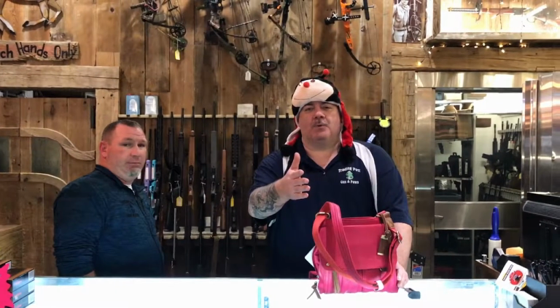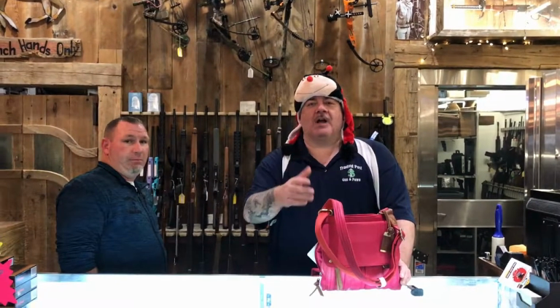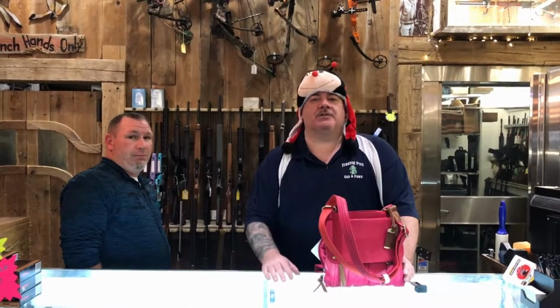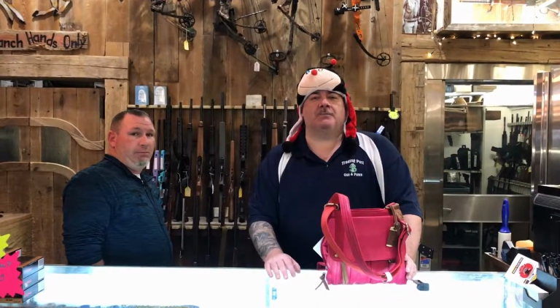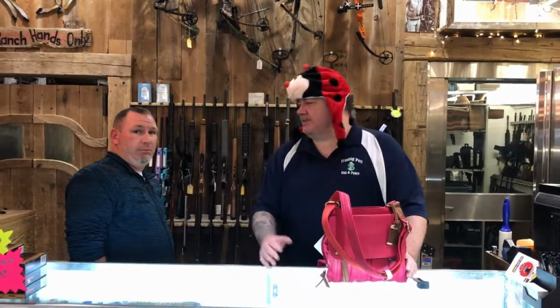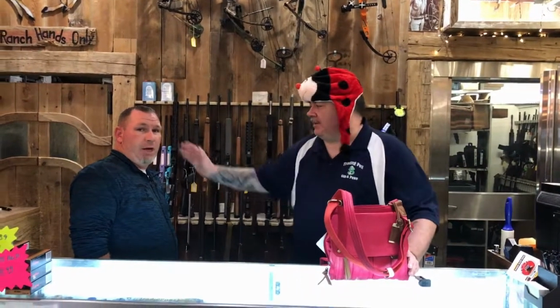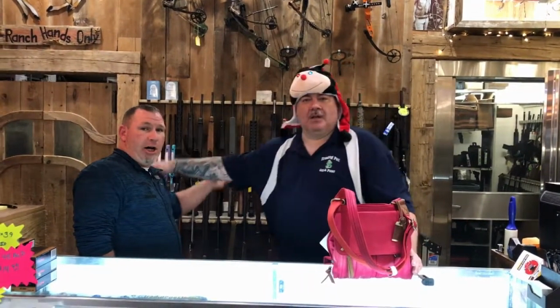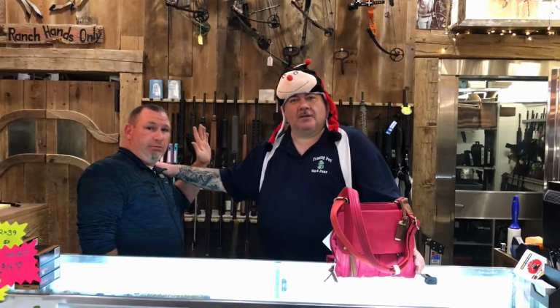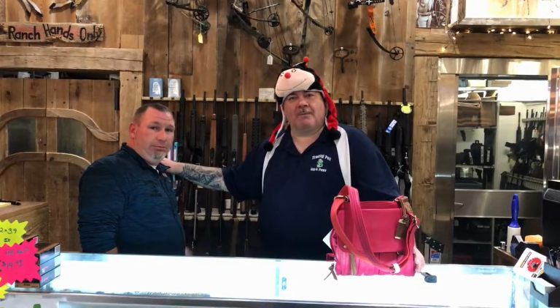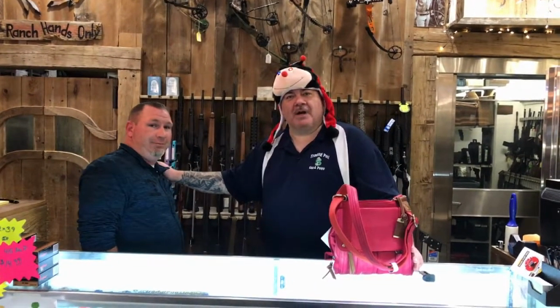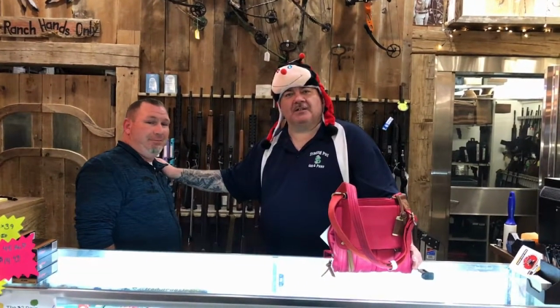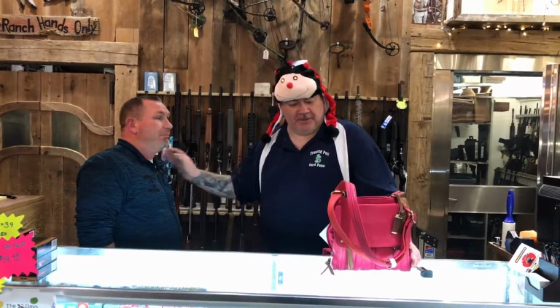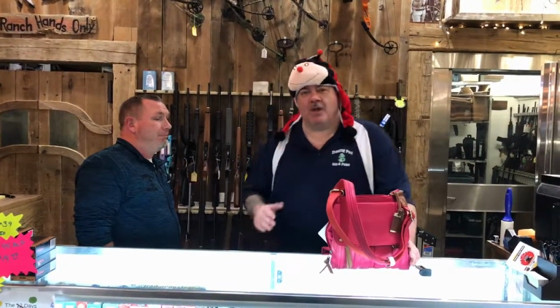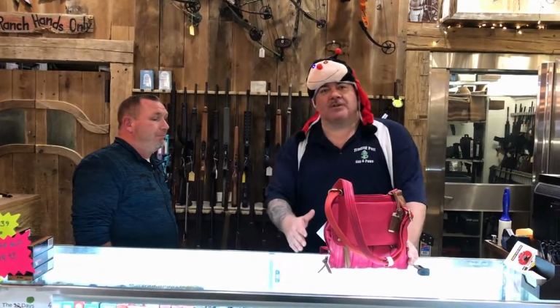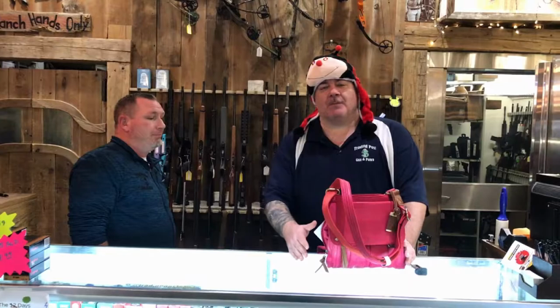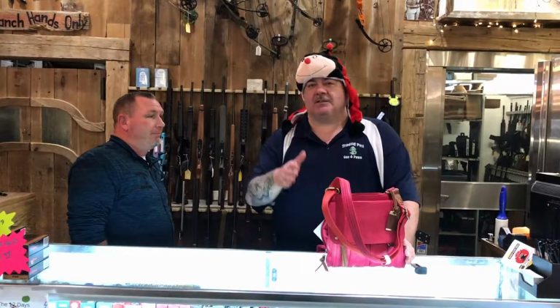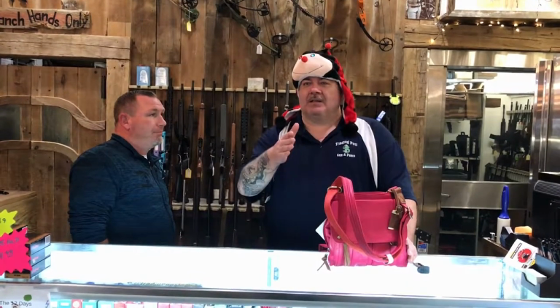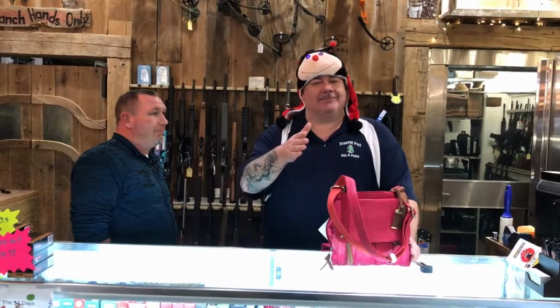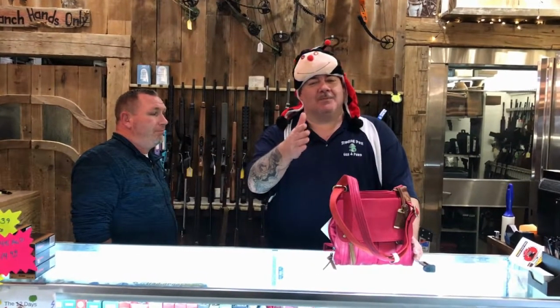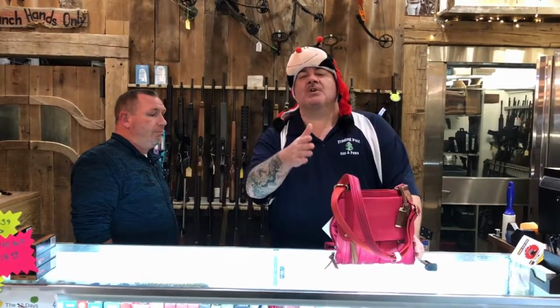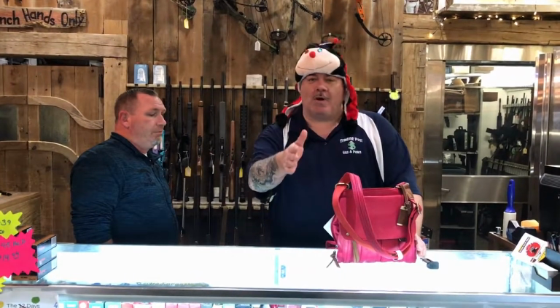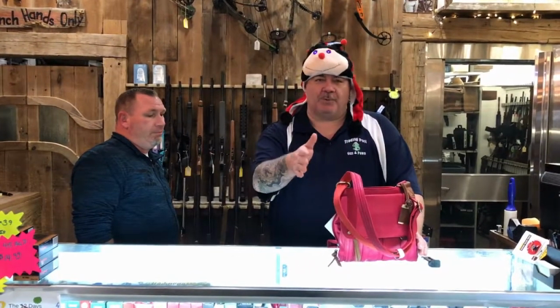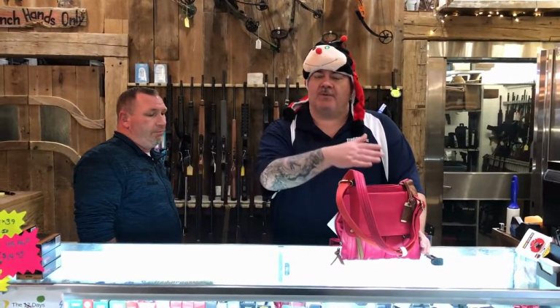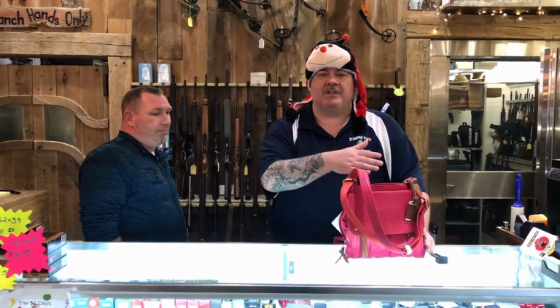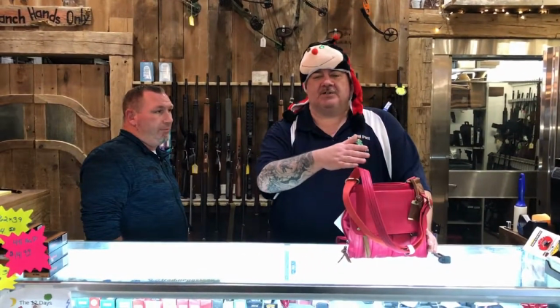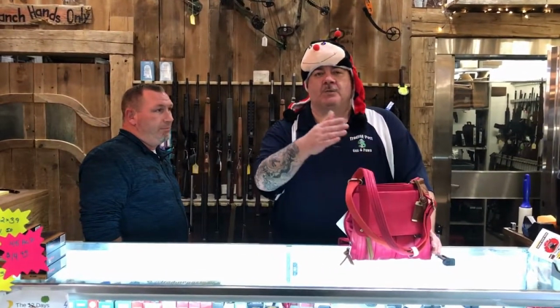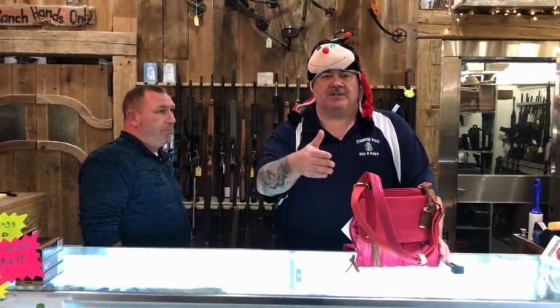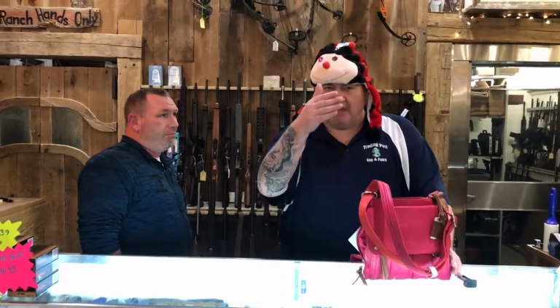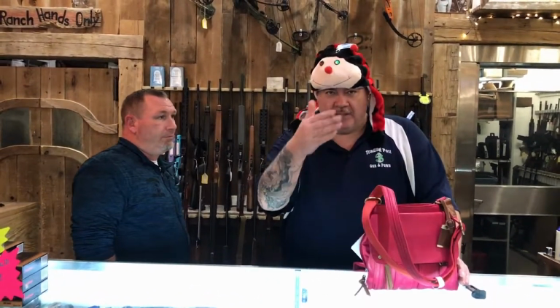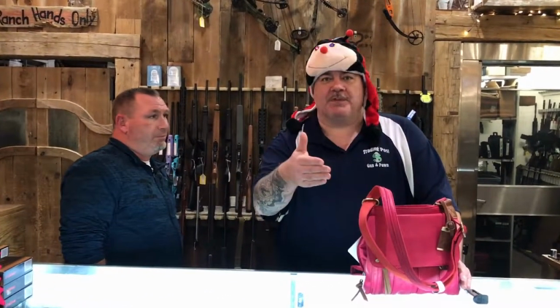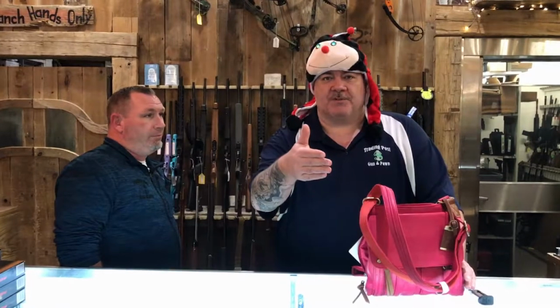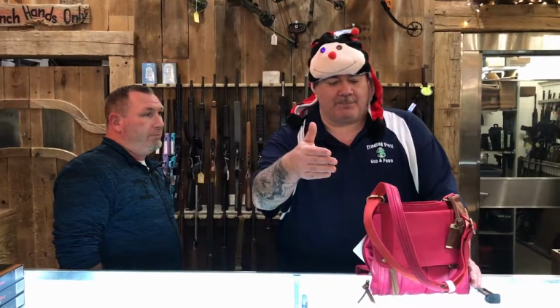Unimportant Brian here at the Trading Post, along with my buddy Mike. We're going to go off a little bit of the video I did yesterday, which was last-minute Christmas shopping.